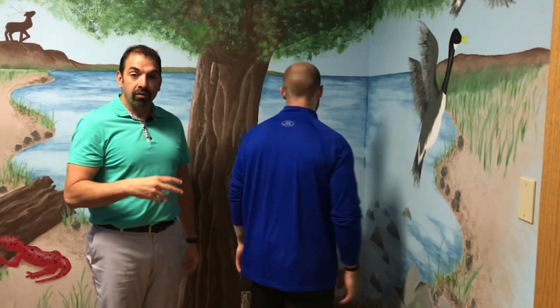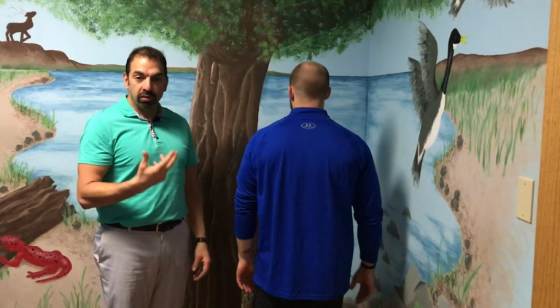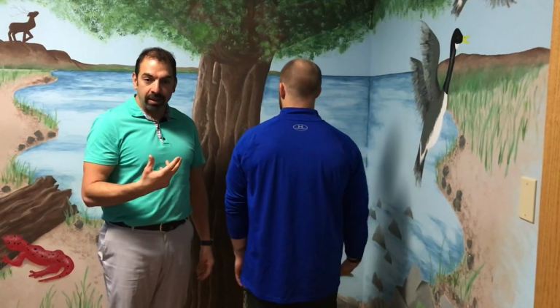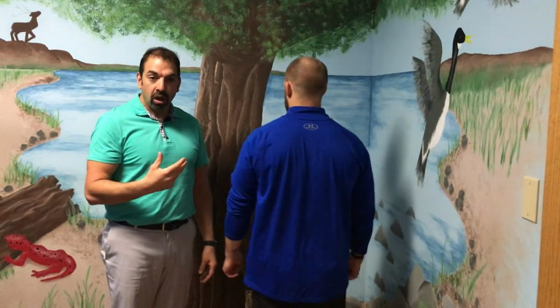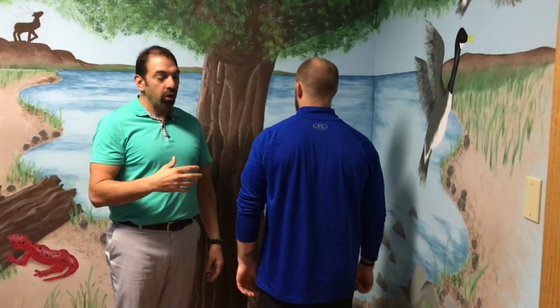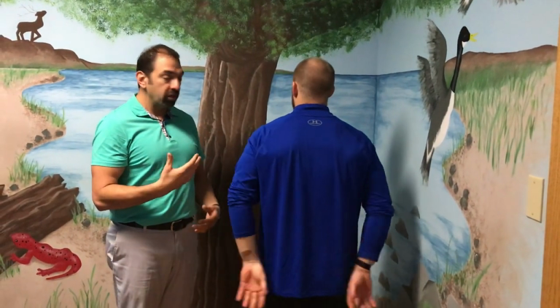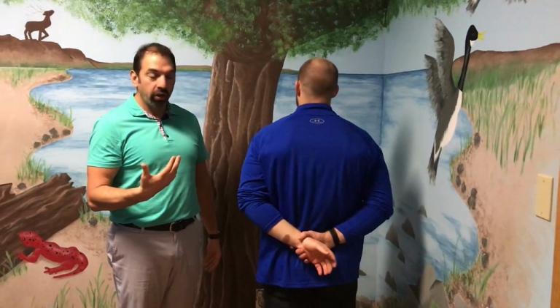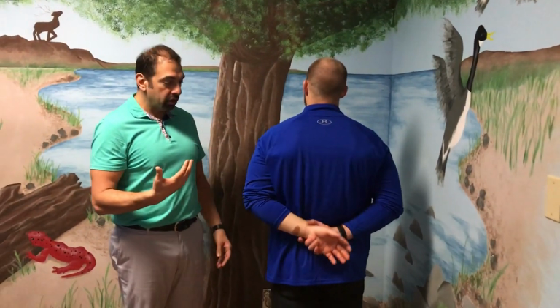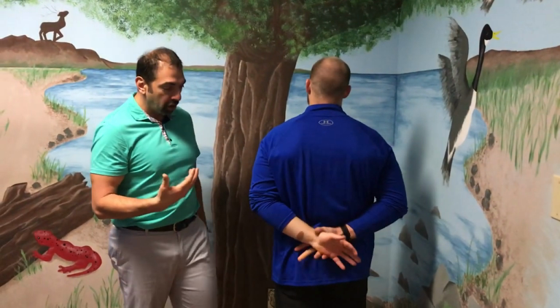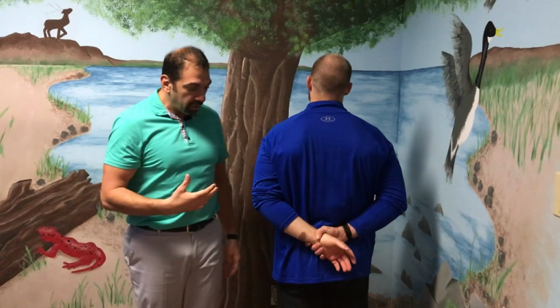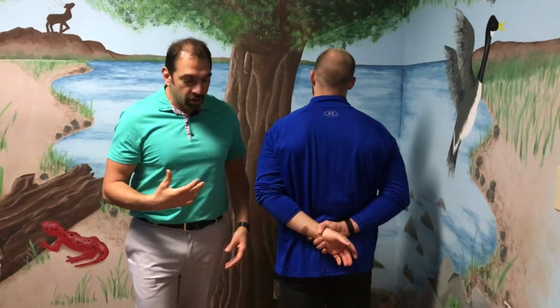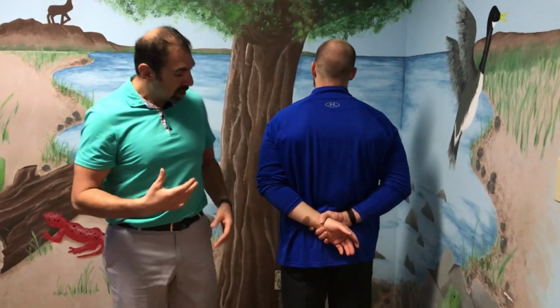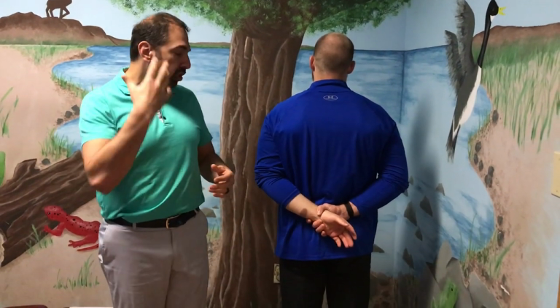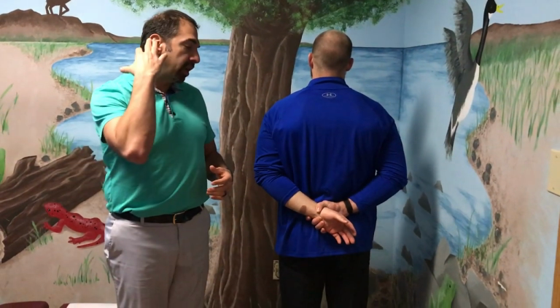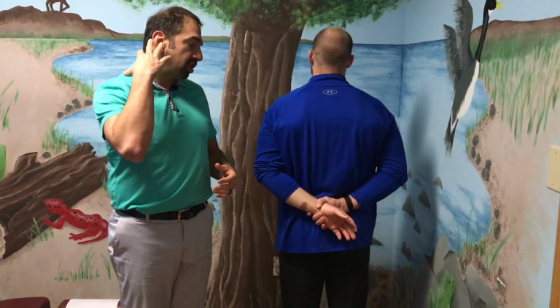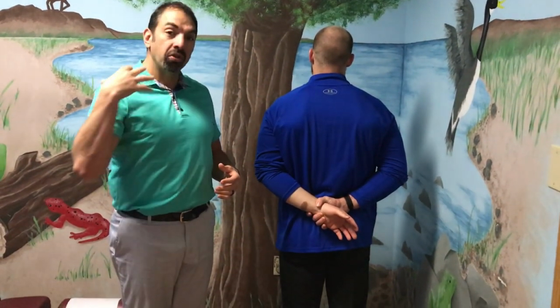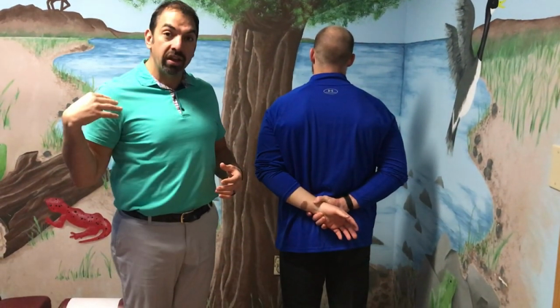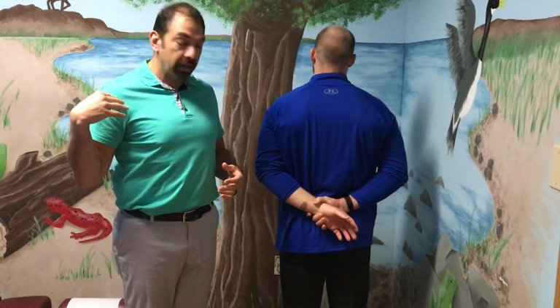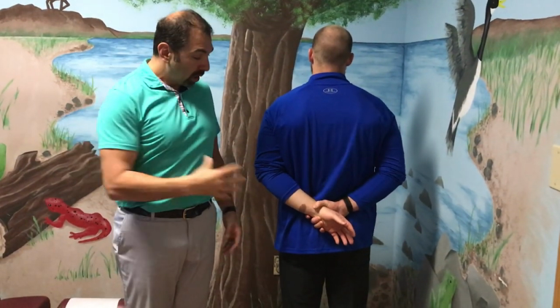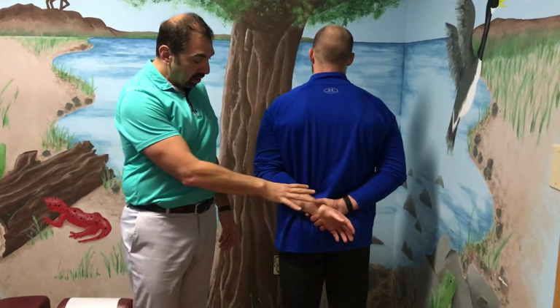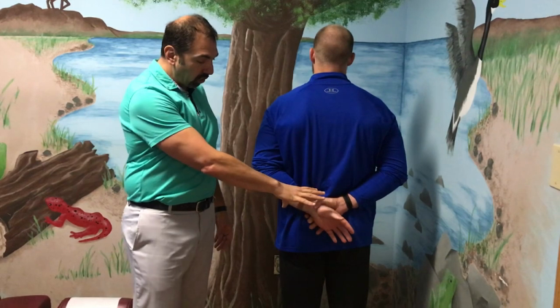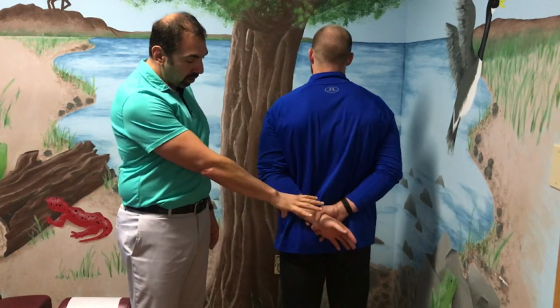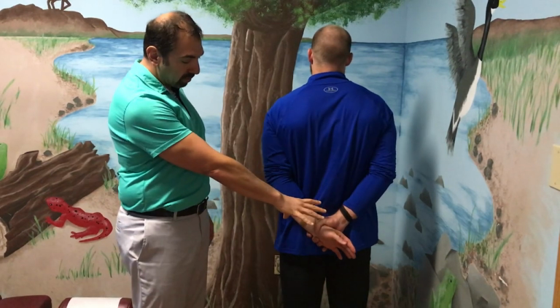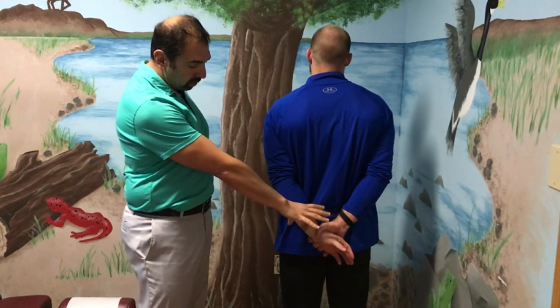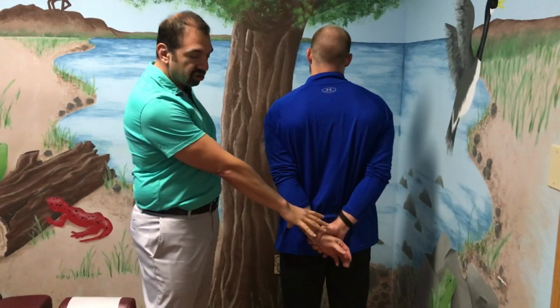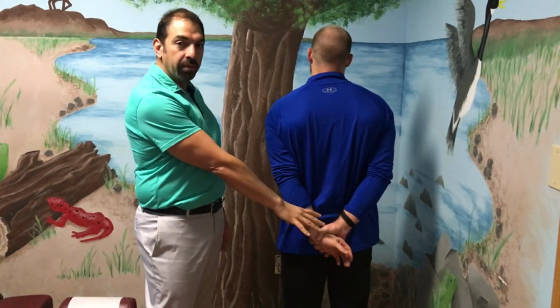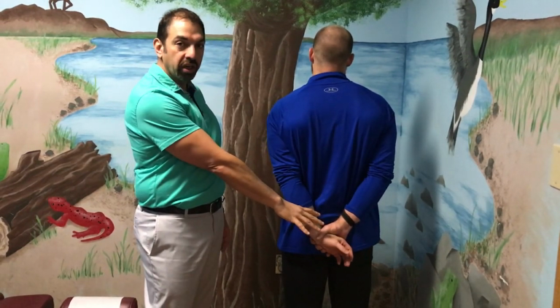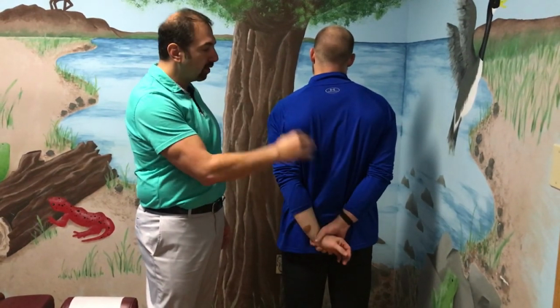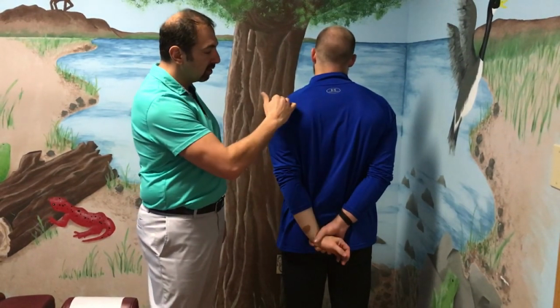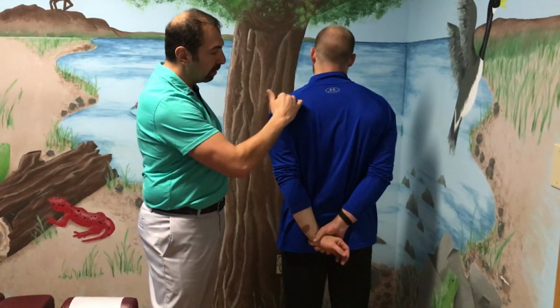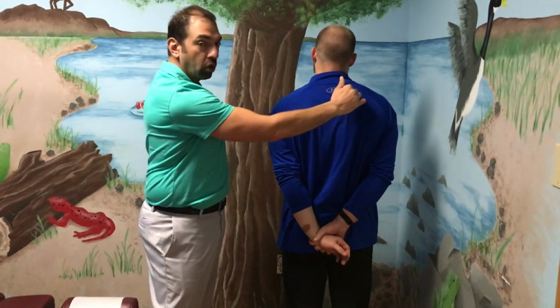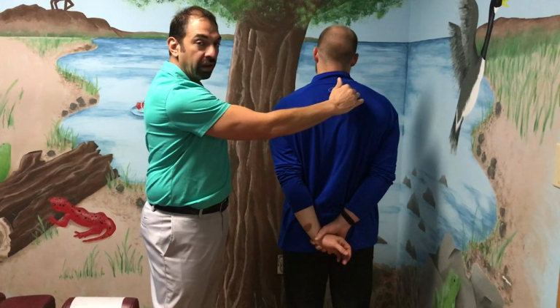After he does it three times, we're going to do what's called the anchor stretch. With the anchor stretch, what we're trying to do is stretch out the muscles in the neck. He's just gonna slightly push down the arm, and what that does is it keeps the shoulders level.